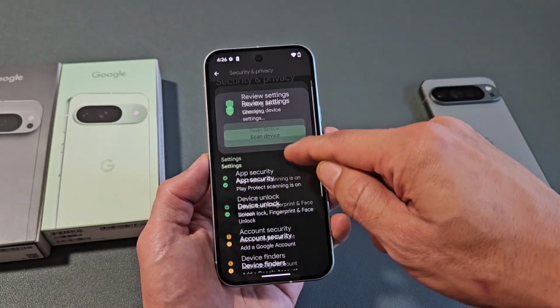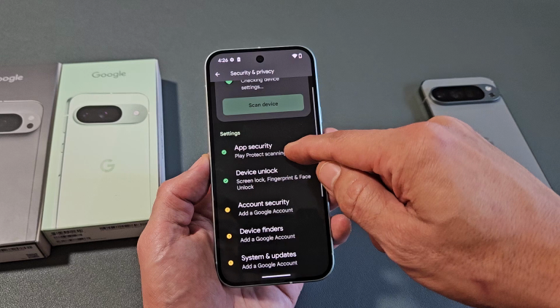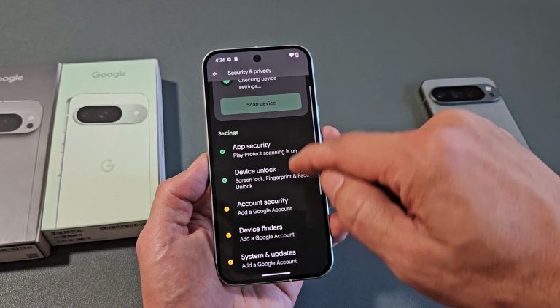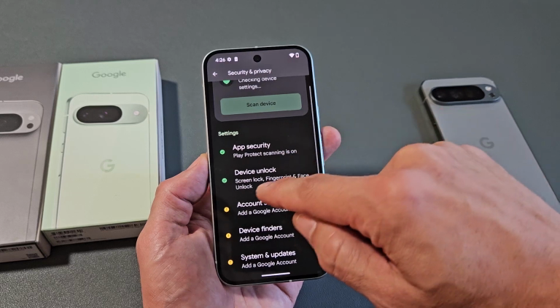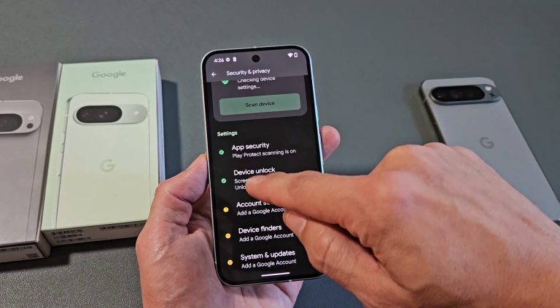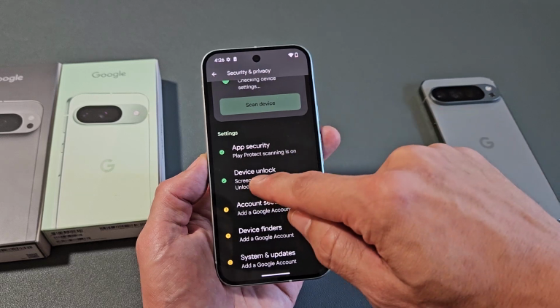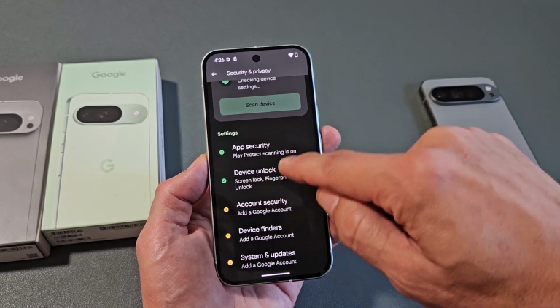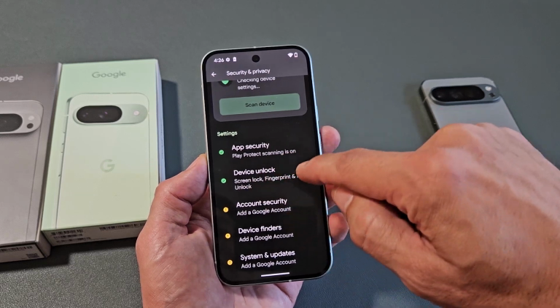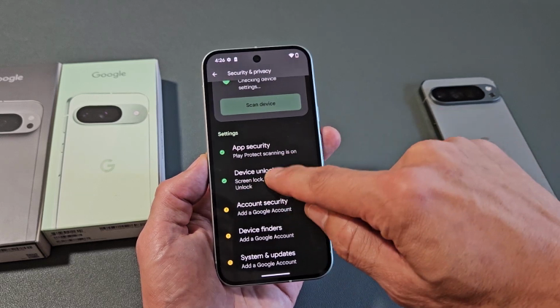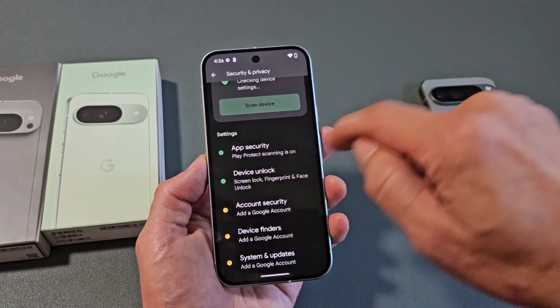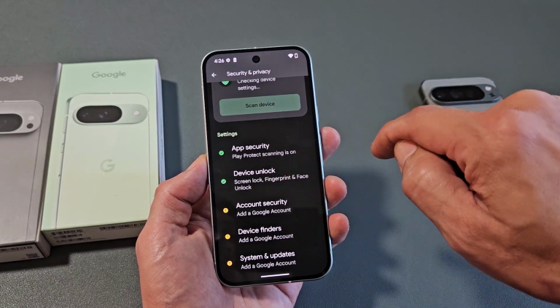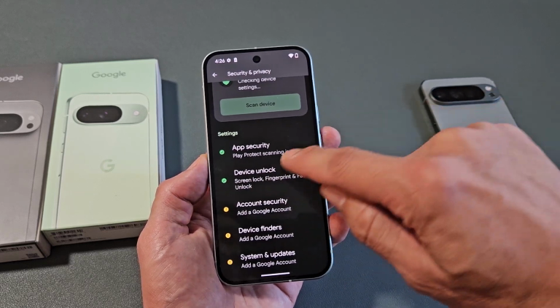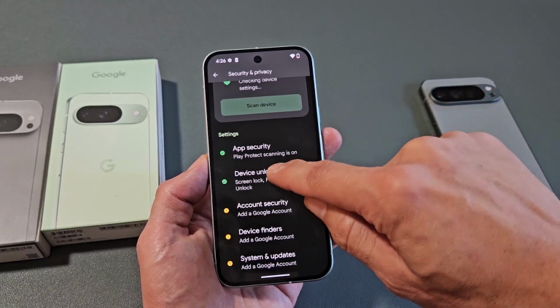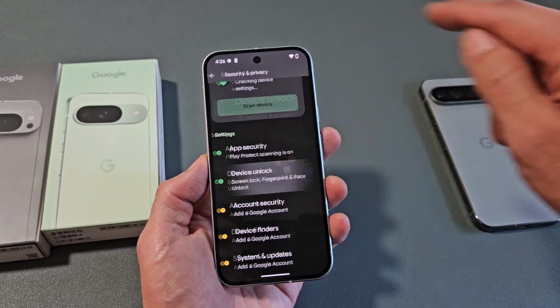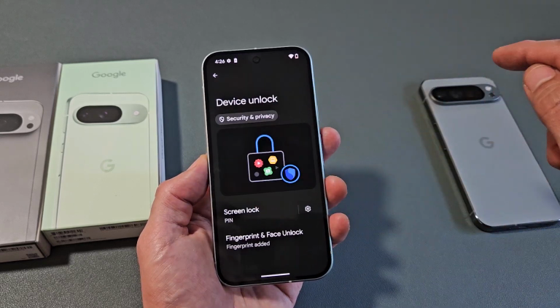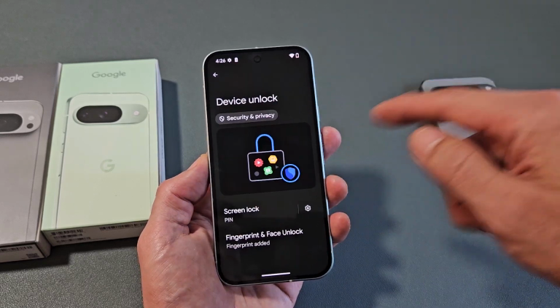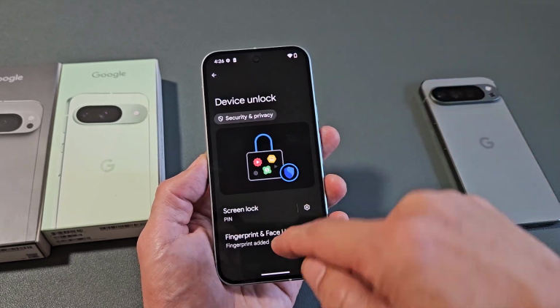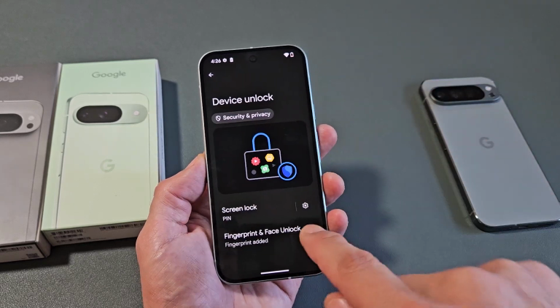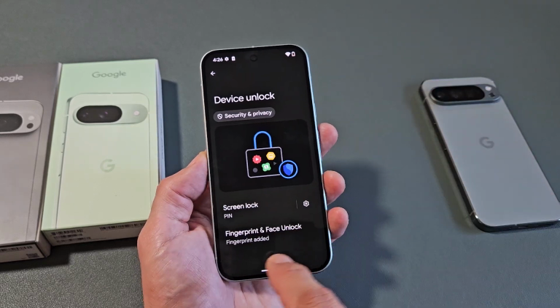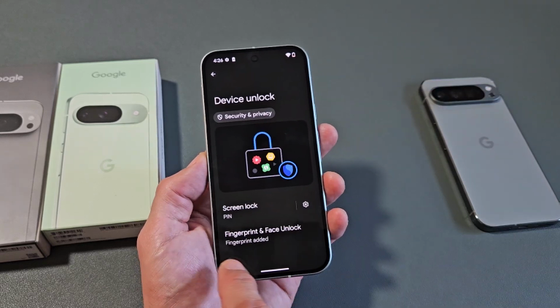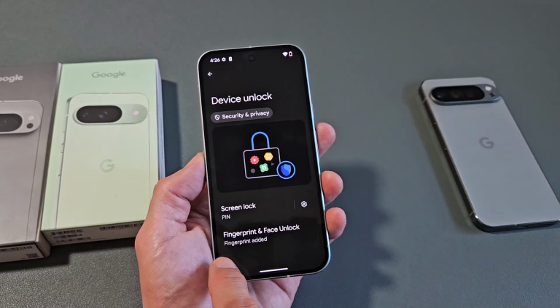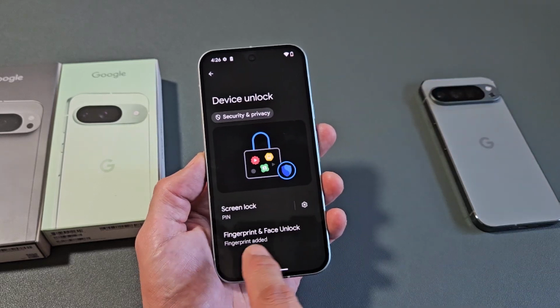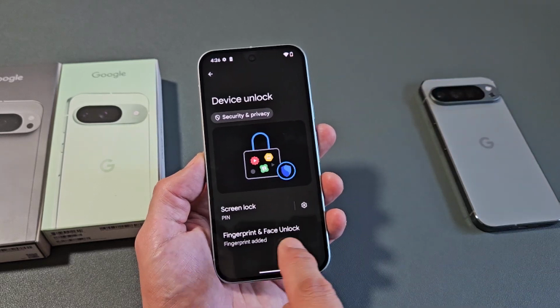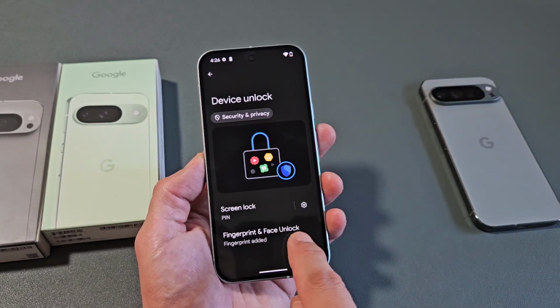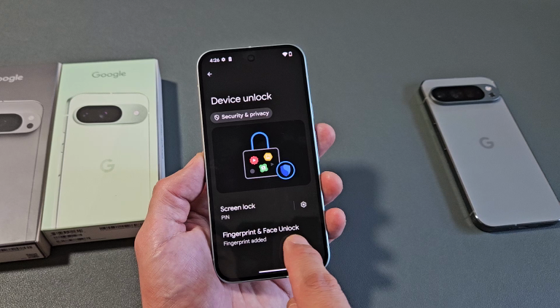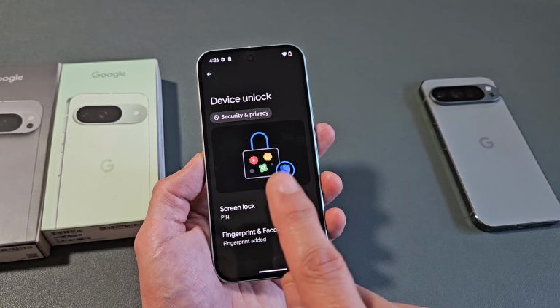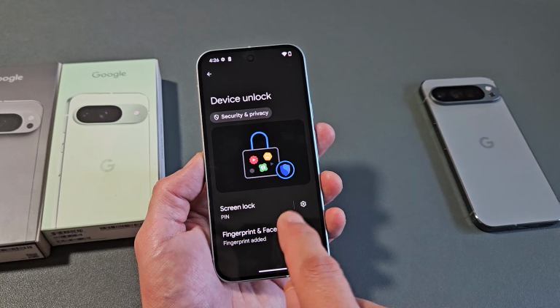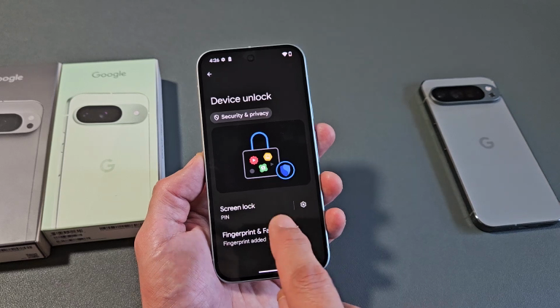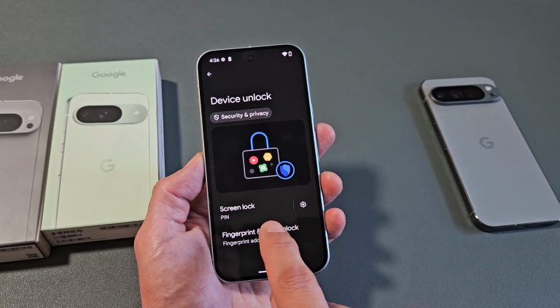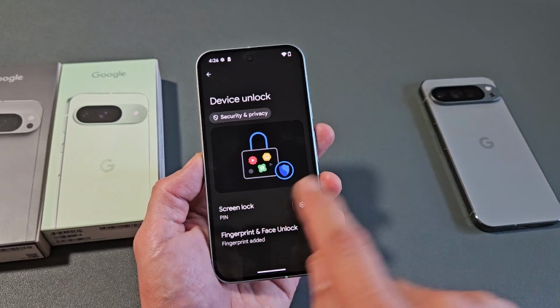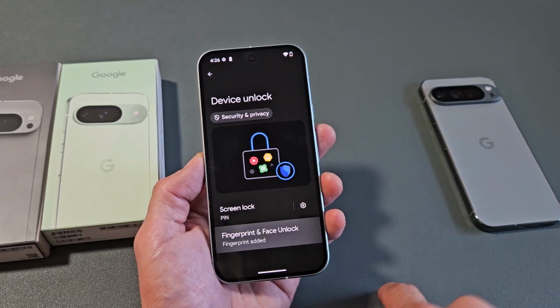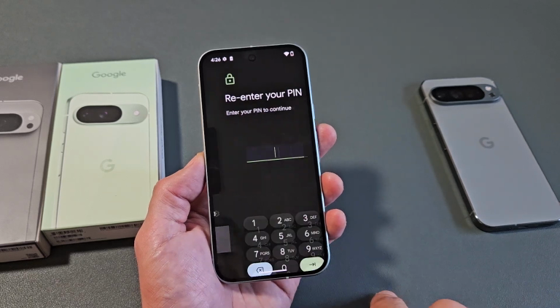And then from here, we're going to tap on Device Unlock, right there. And under here, Fingerprint and Face ID — we want to tap on that right there.